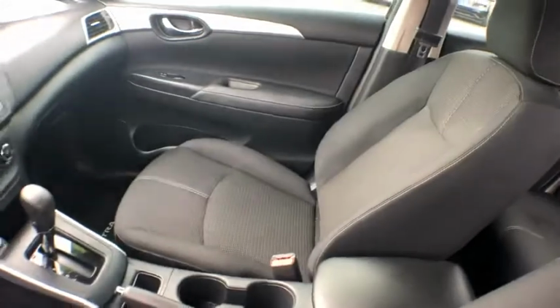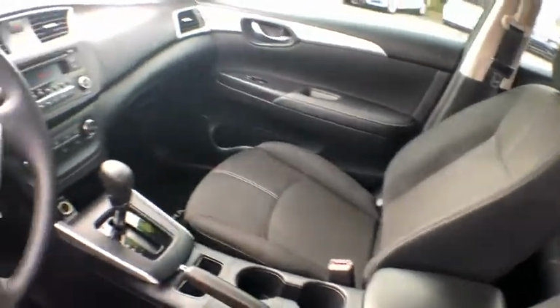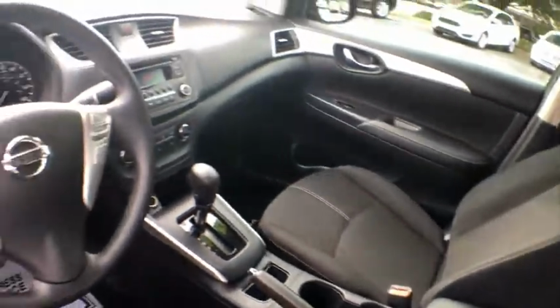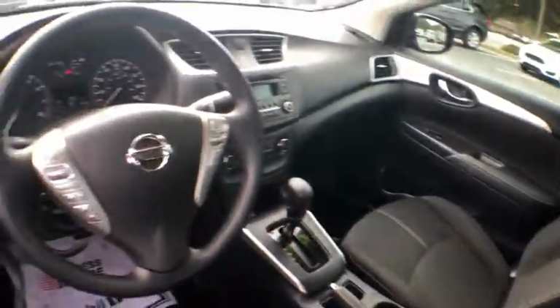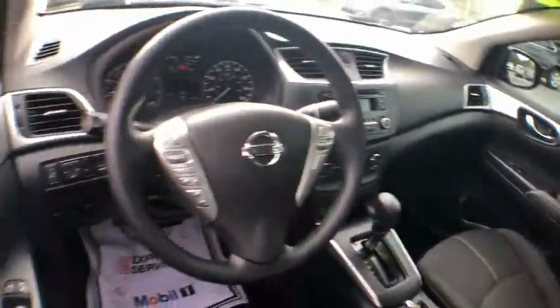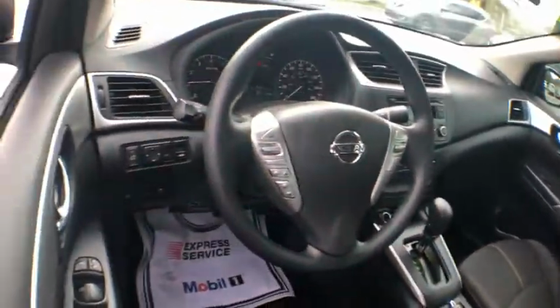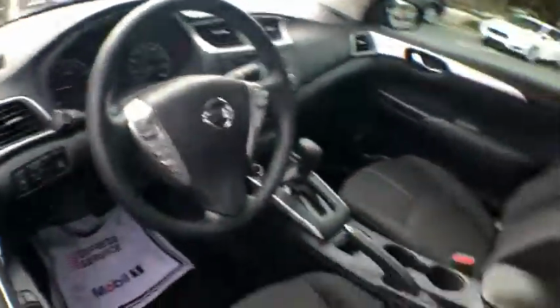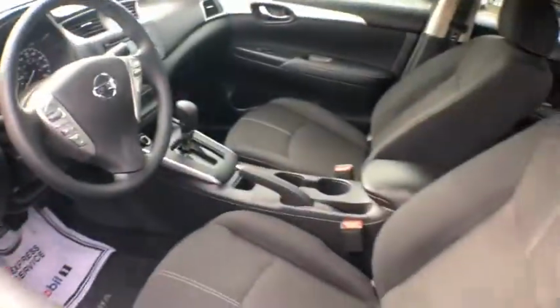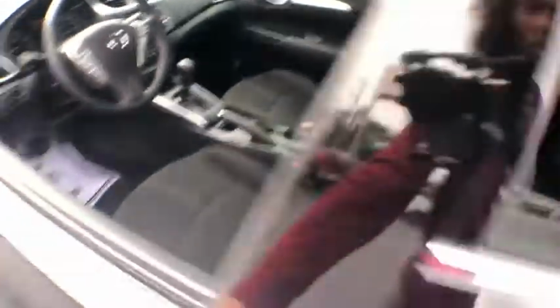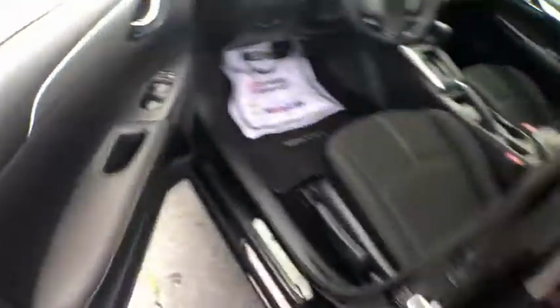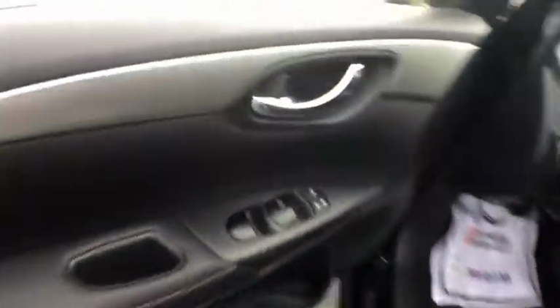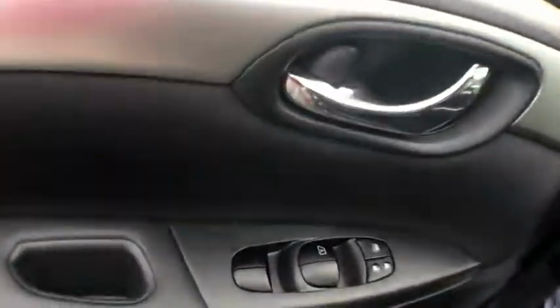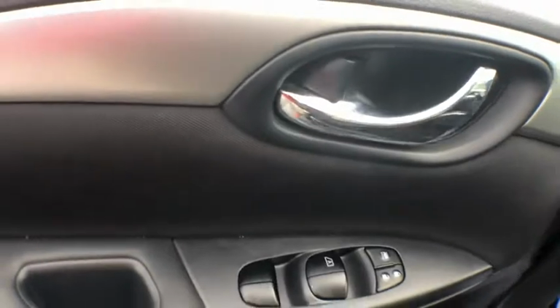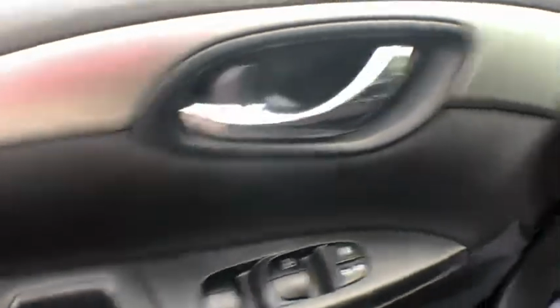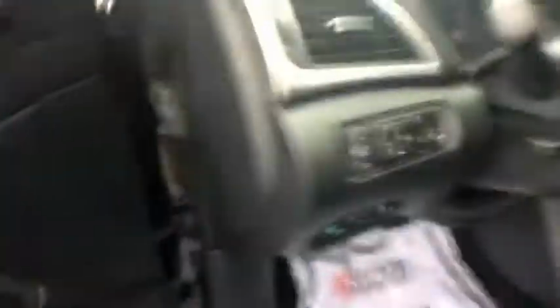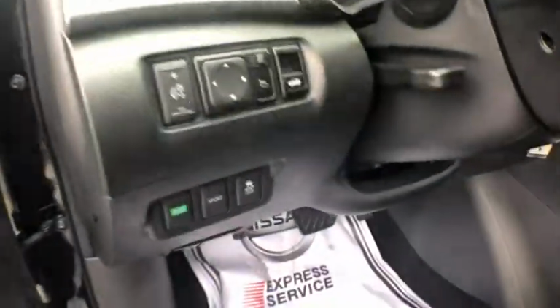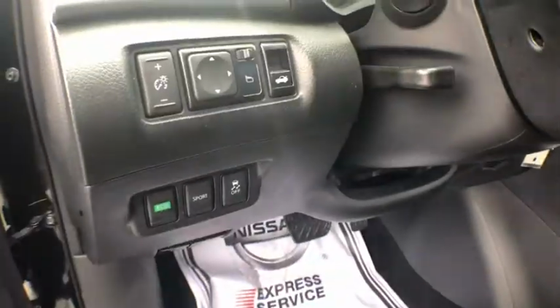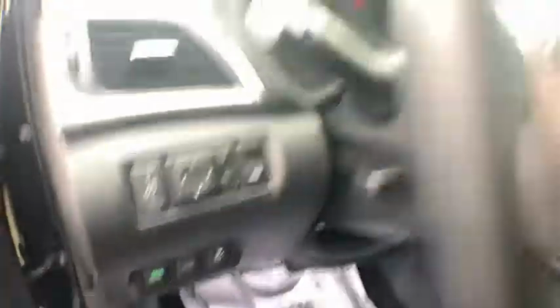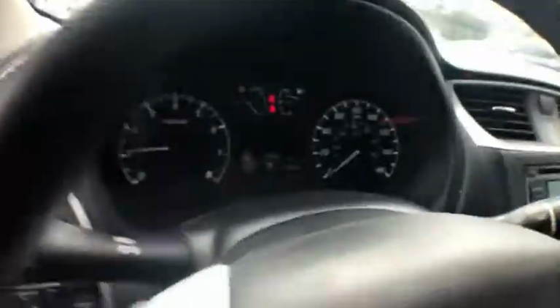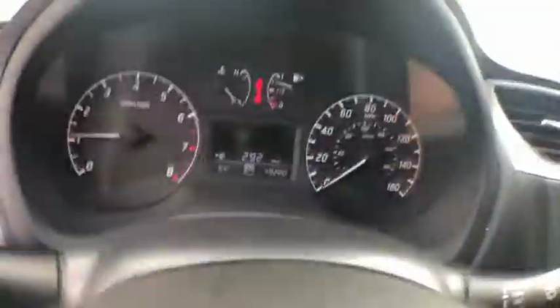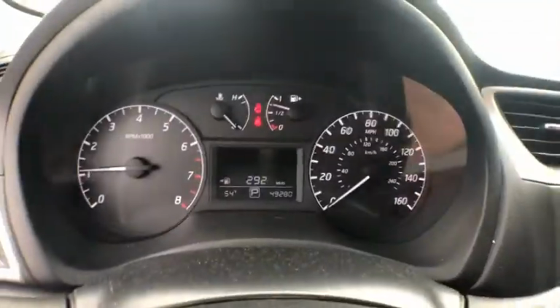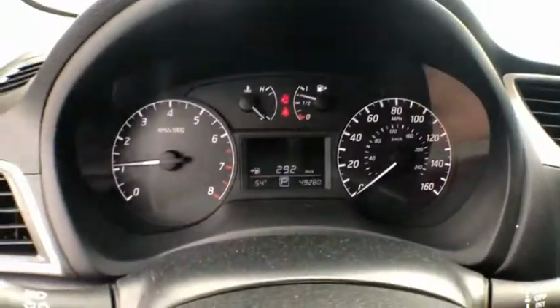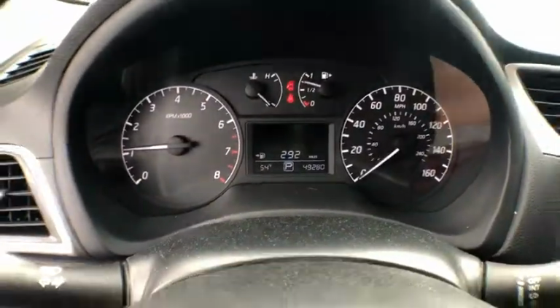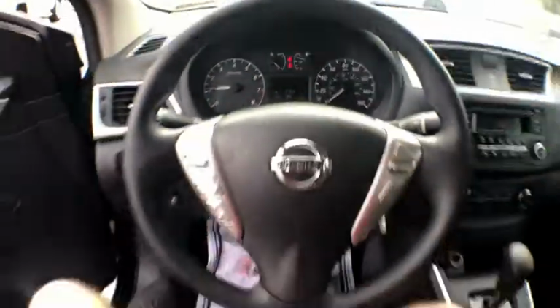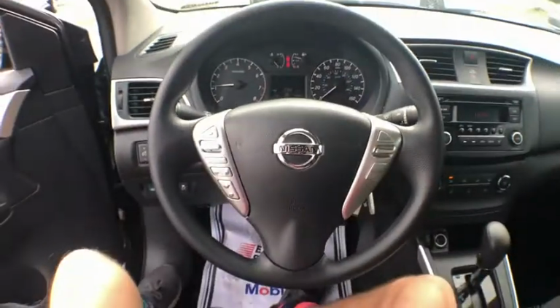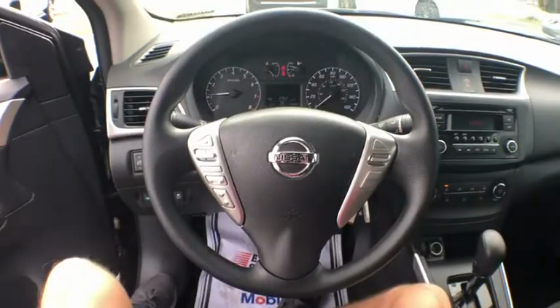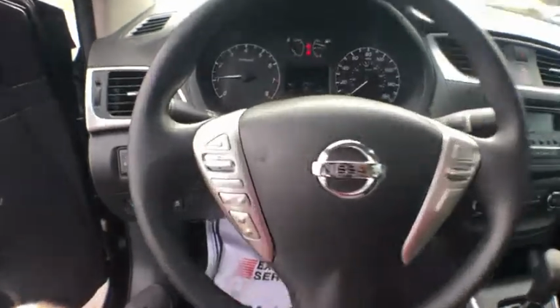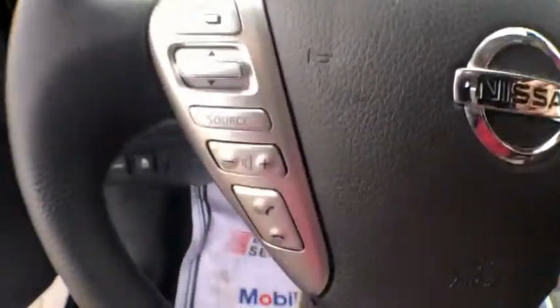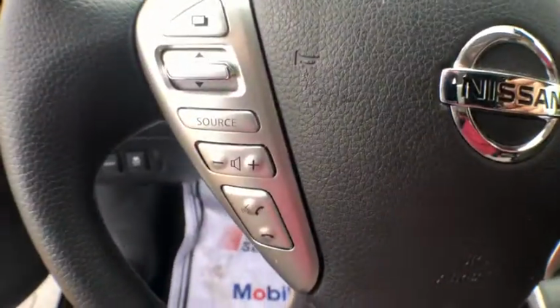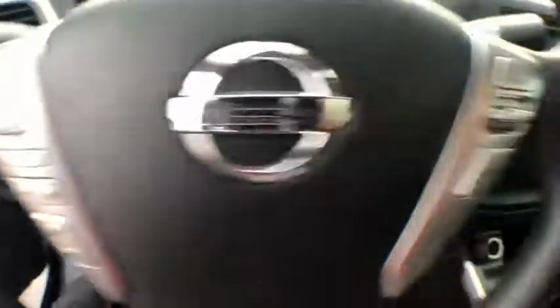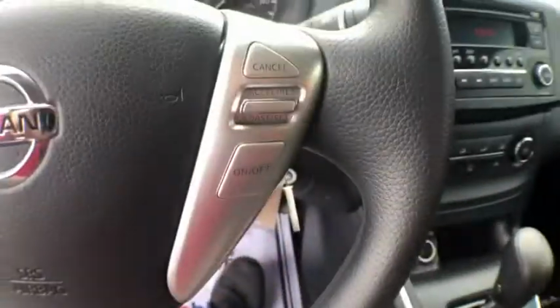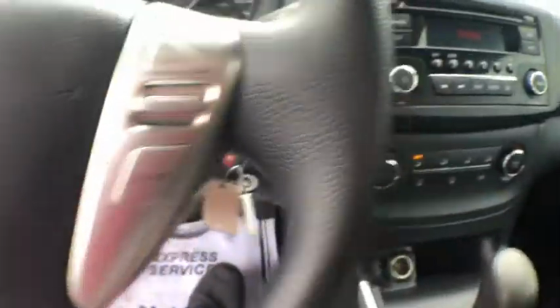Here are some of this vehicle's great options: traction control, dual airbags, power steering, AM-FM stereo with CD player, trip computer, power windows, electronic stability control, CD player.